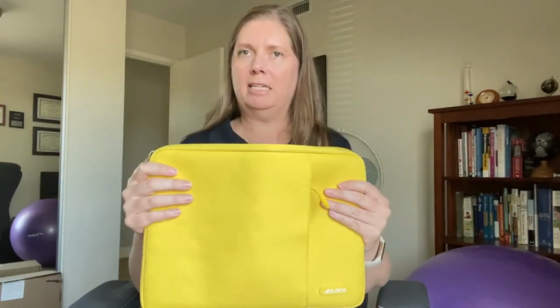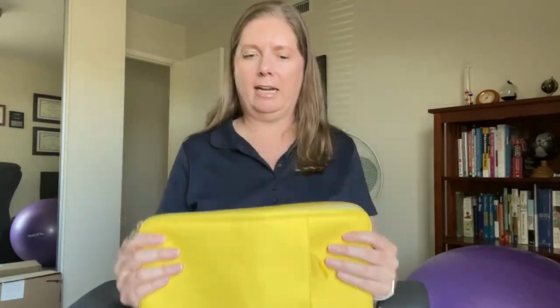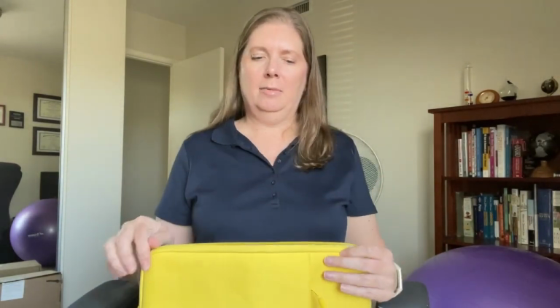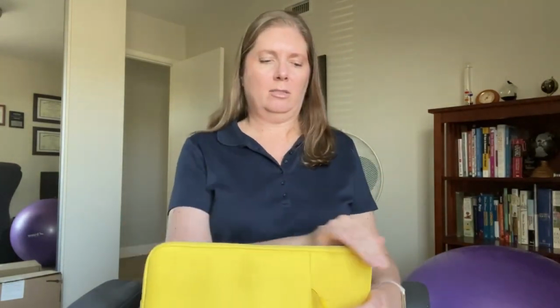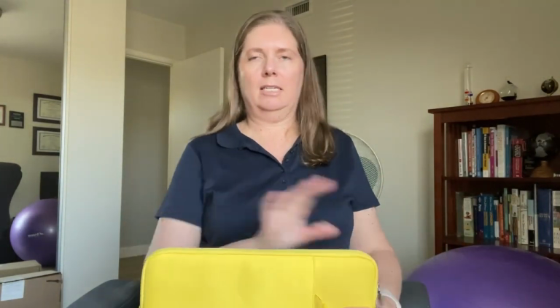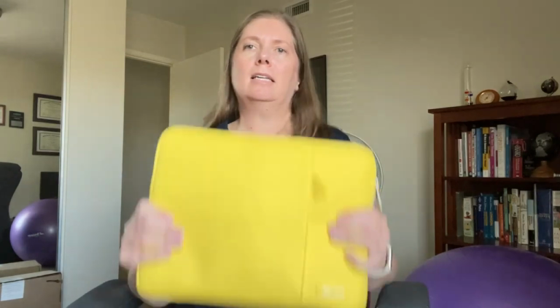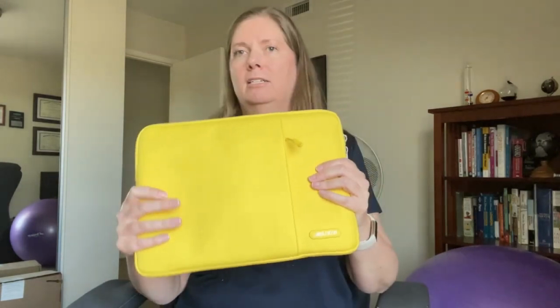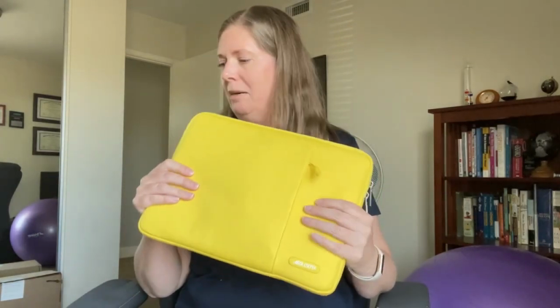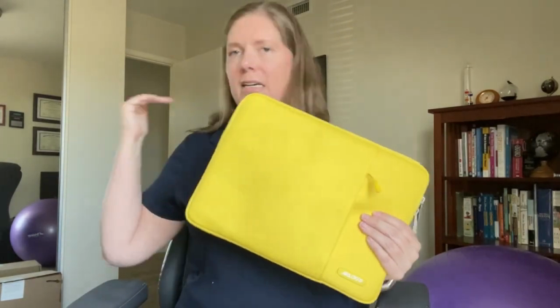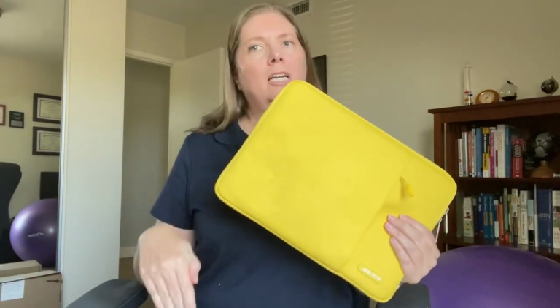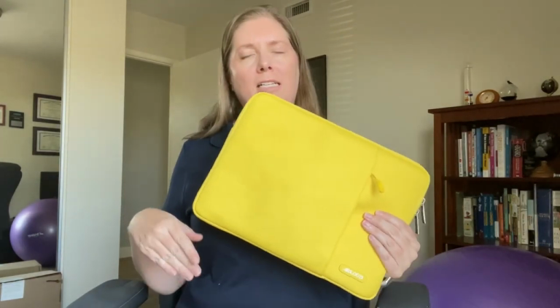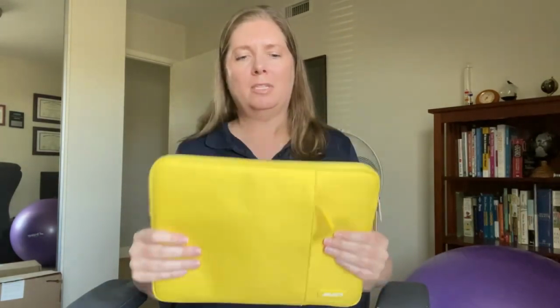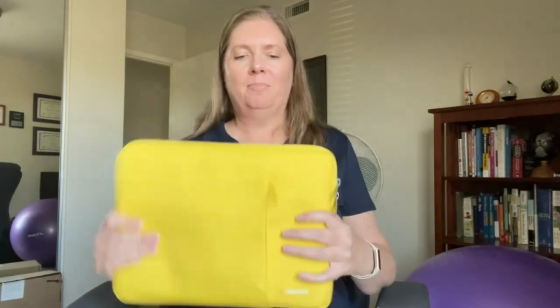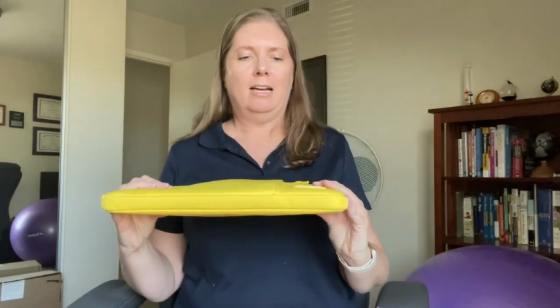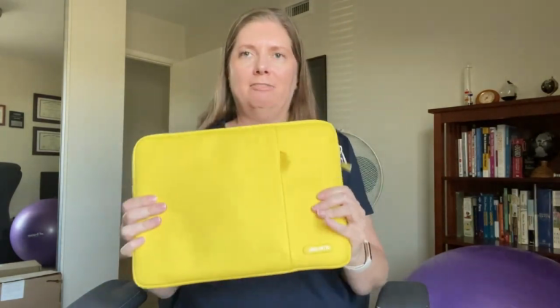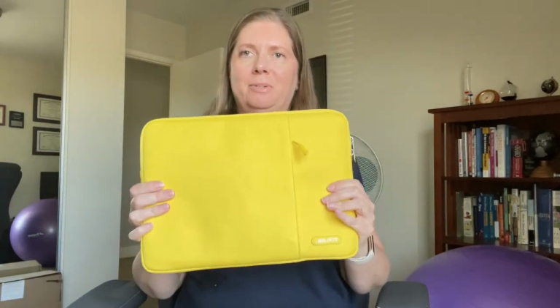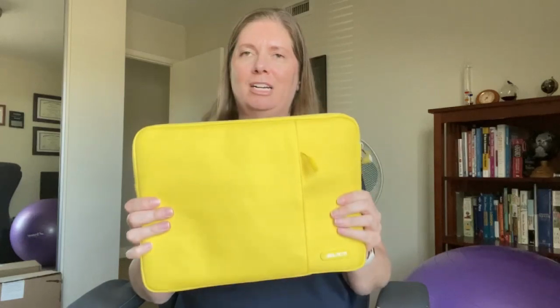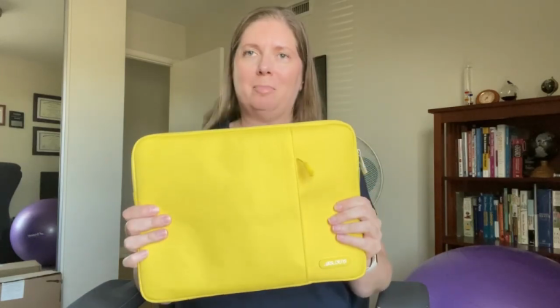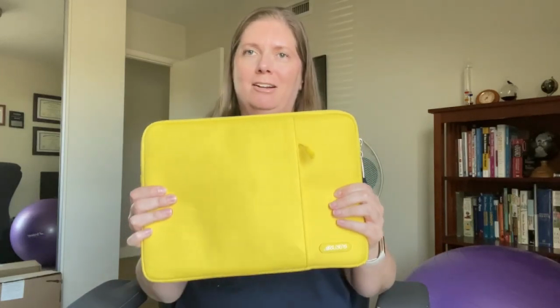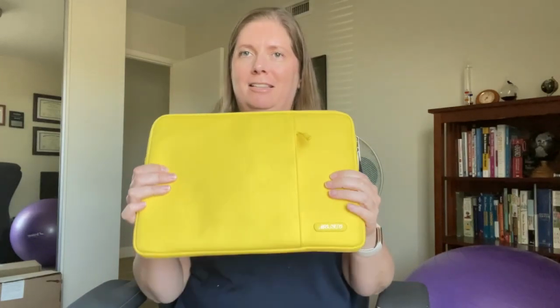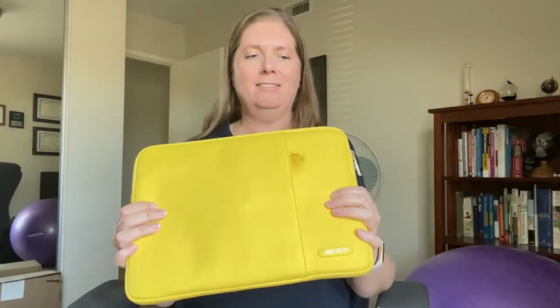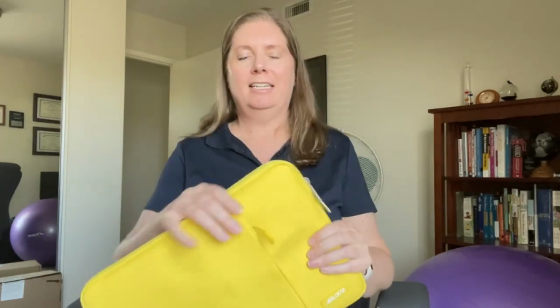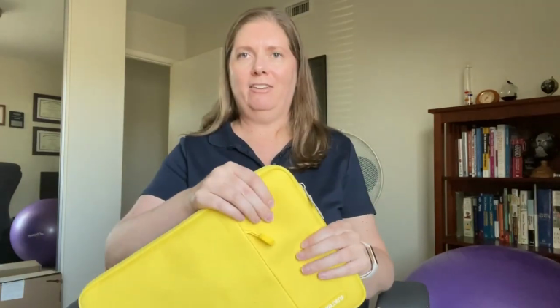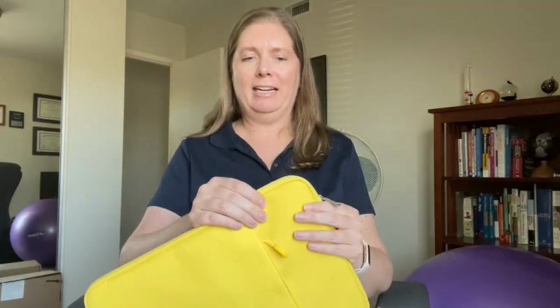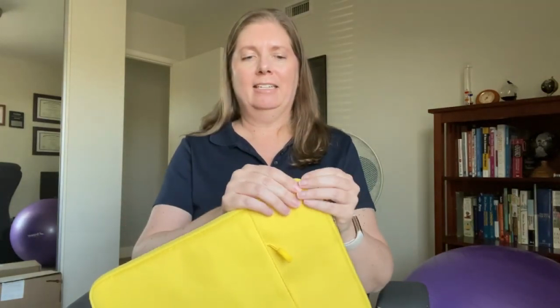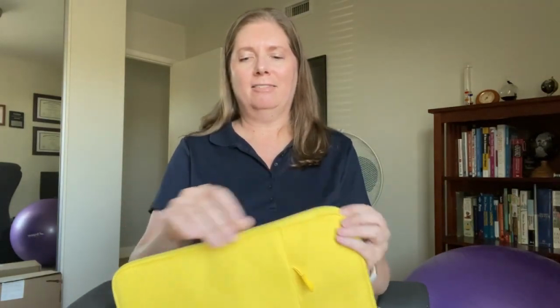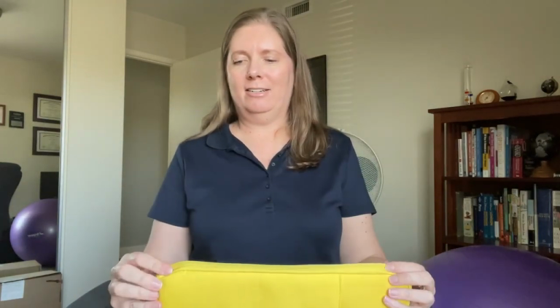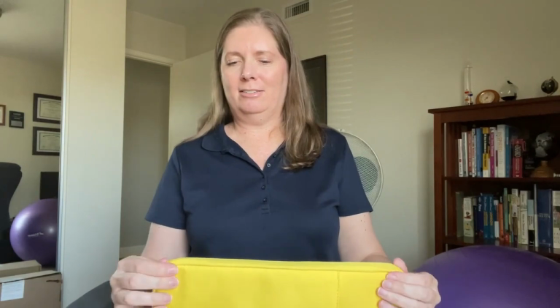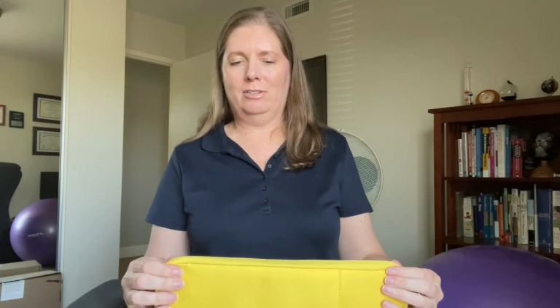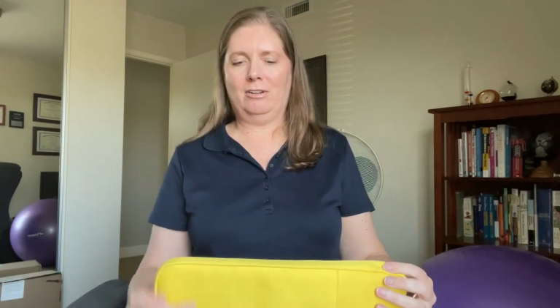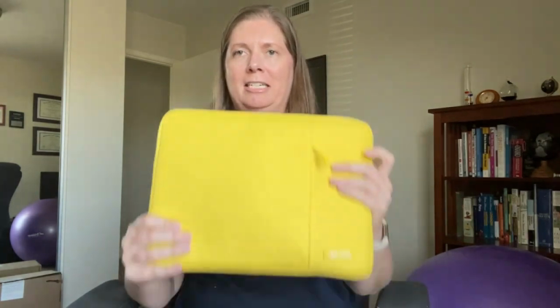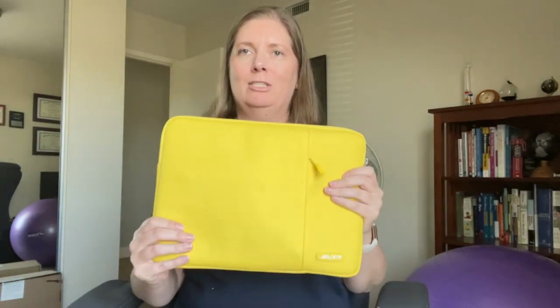I just throw this sleeve into my backpack, which also has a laptop sleeve. I definitely wouldn't trust dropping this on the ground — it does have padding, but not really on all the corners, so I still don't drop it.